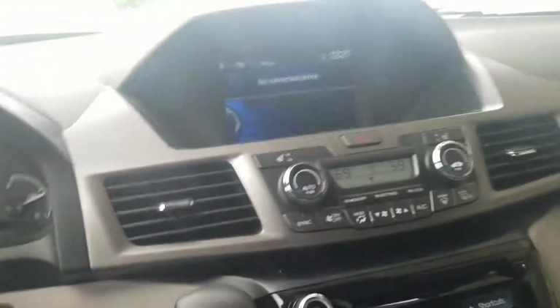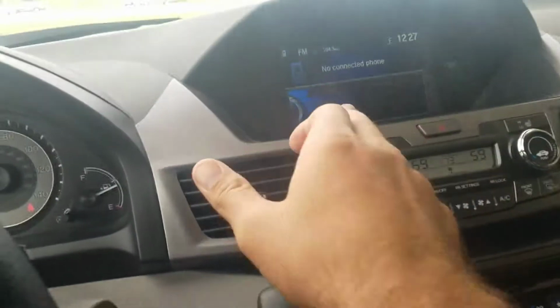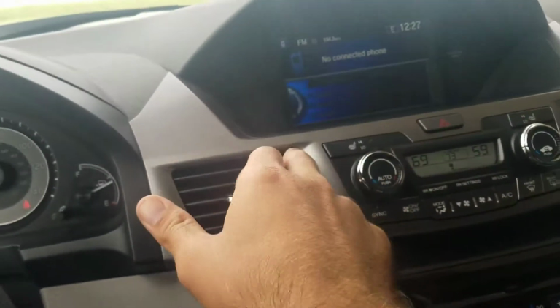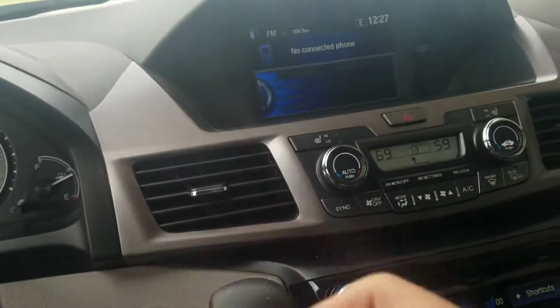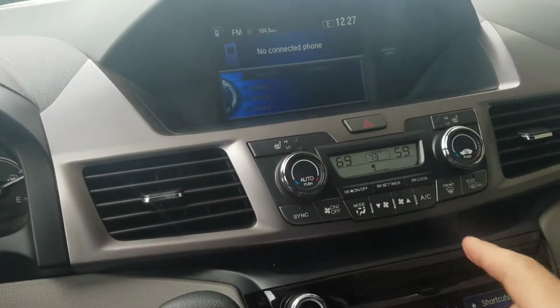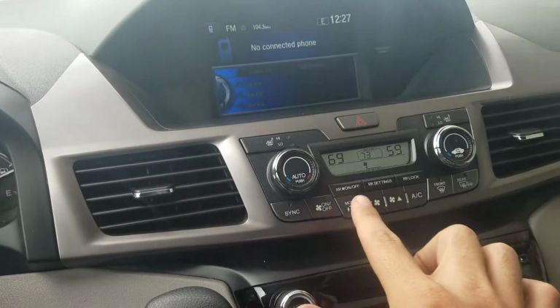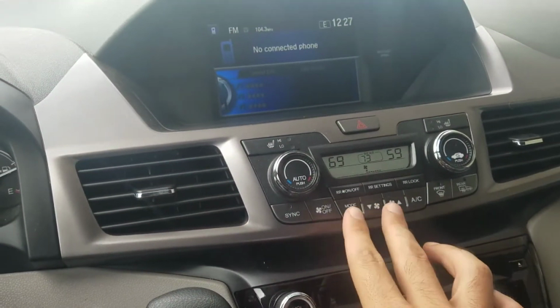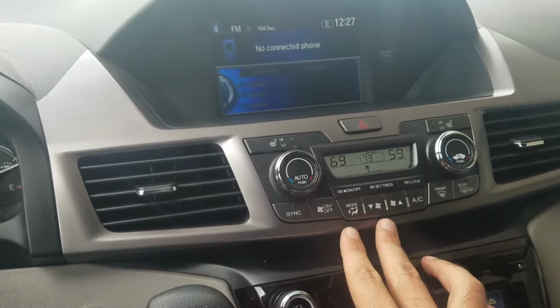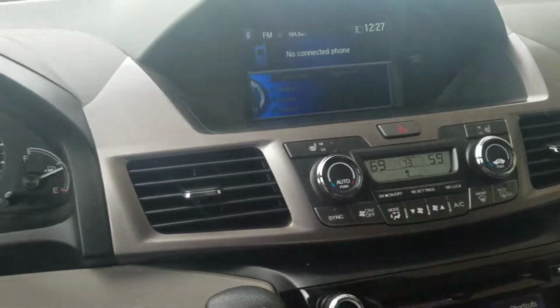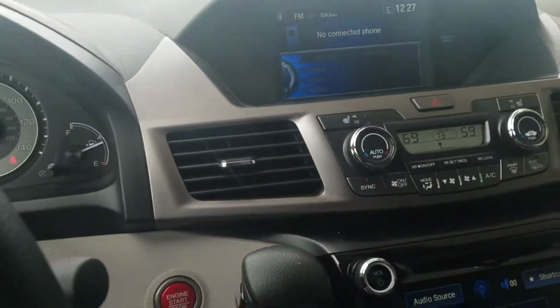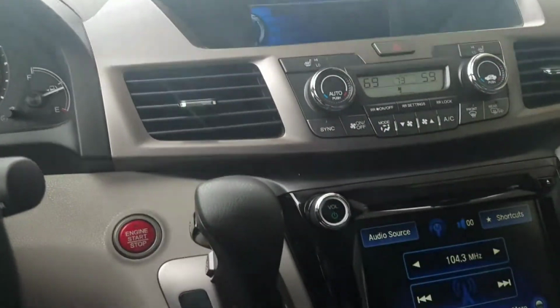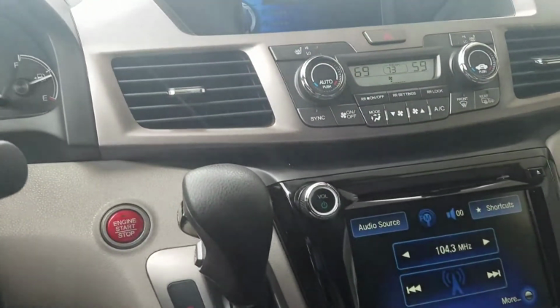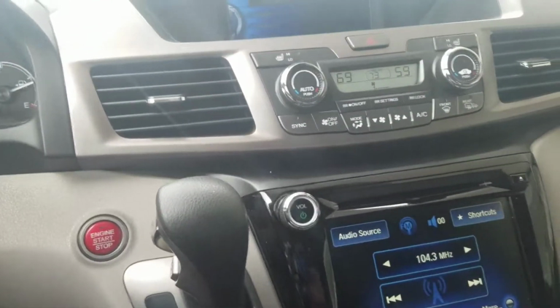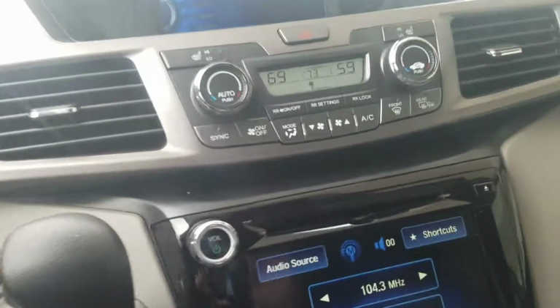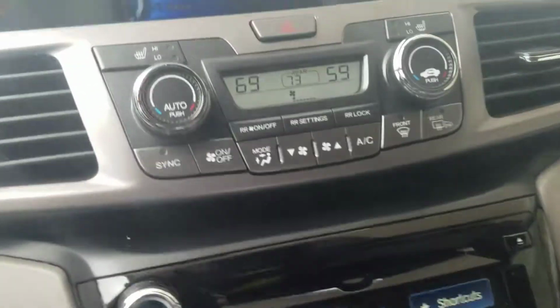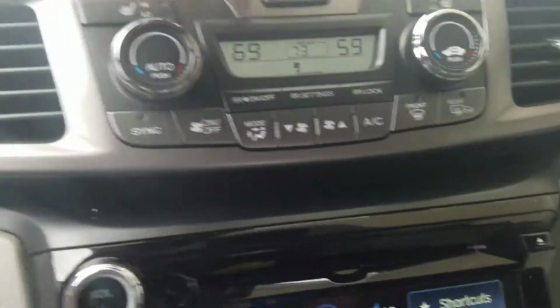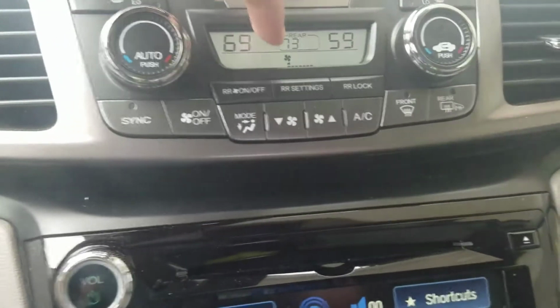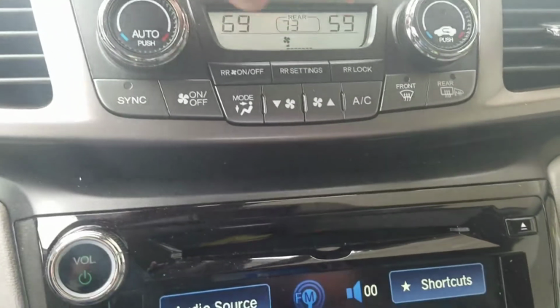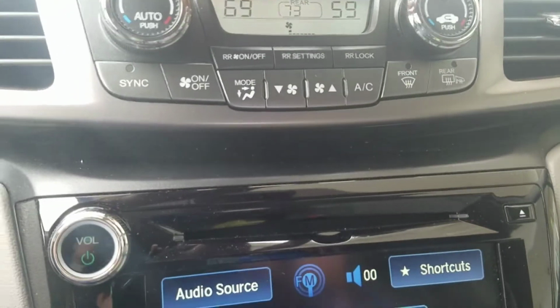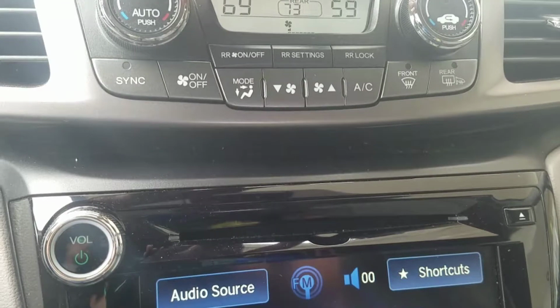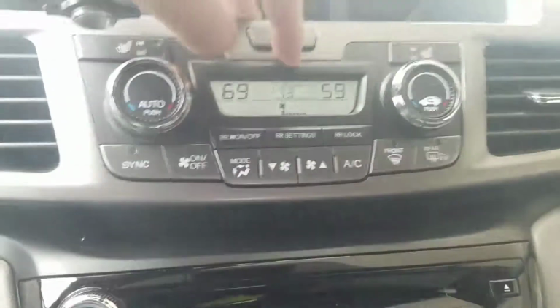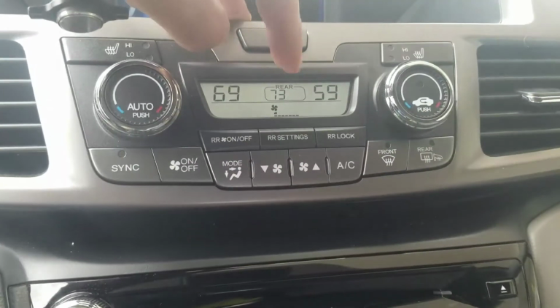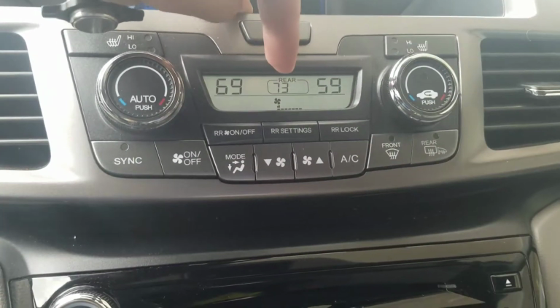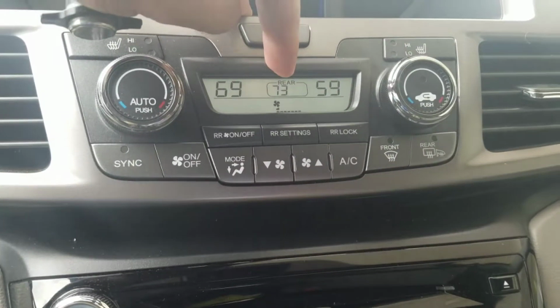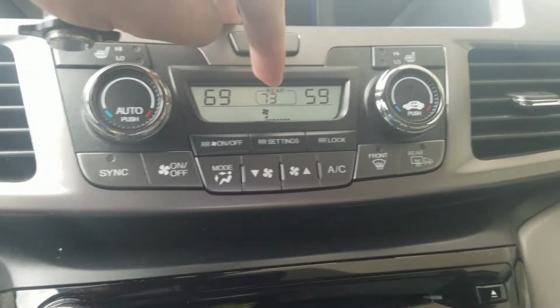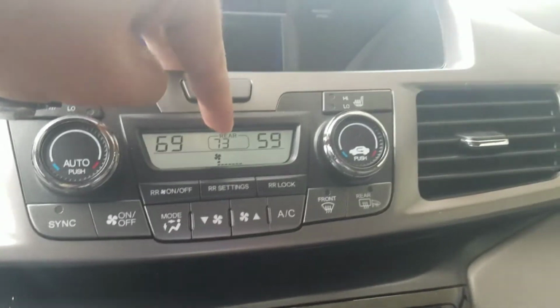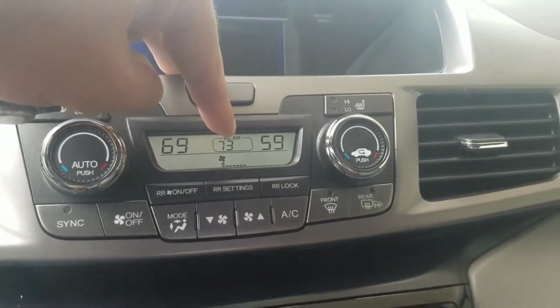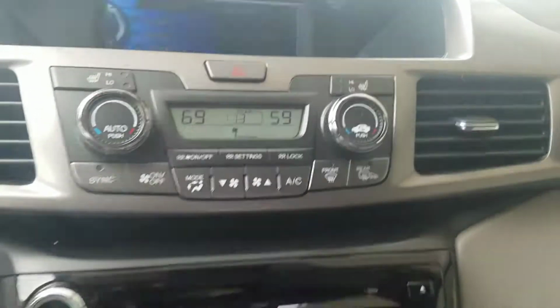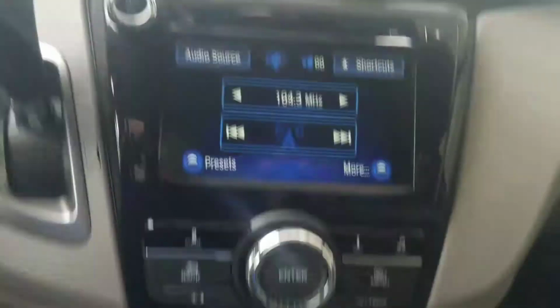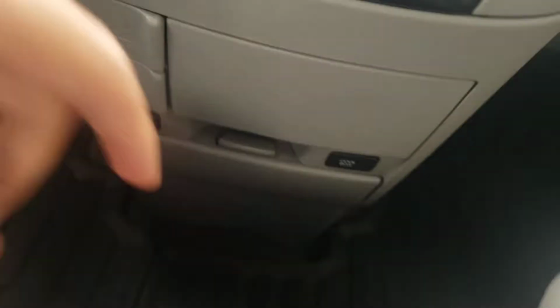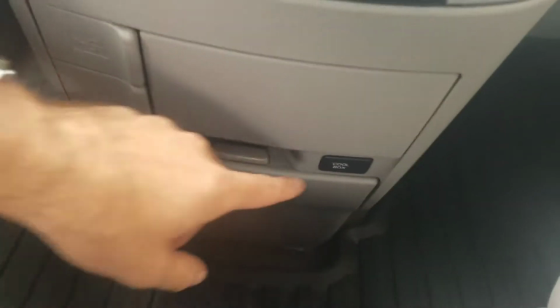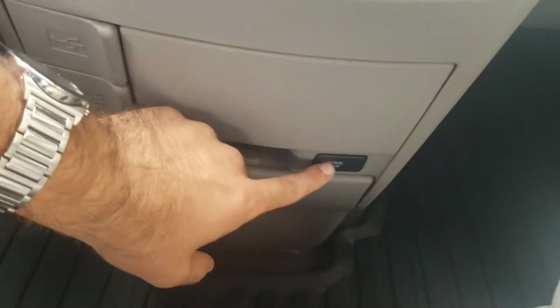Heated seats, dual climate control, and you'll have the rear climate in the back as well. So it's actually a tri-zone climate — dual up front, and then you have the separate temperature in the back as well. The EXL will also have a cool box.